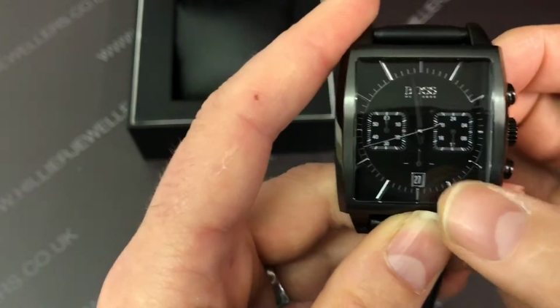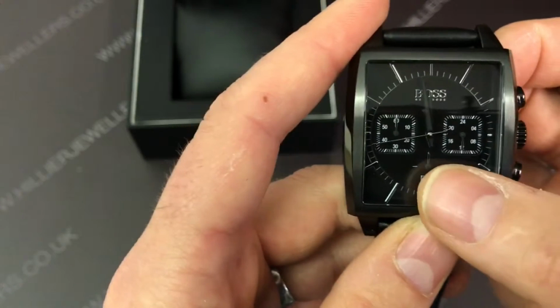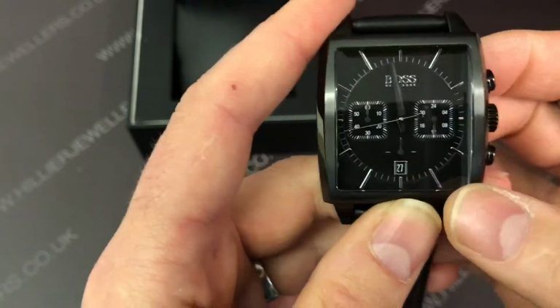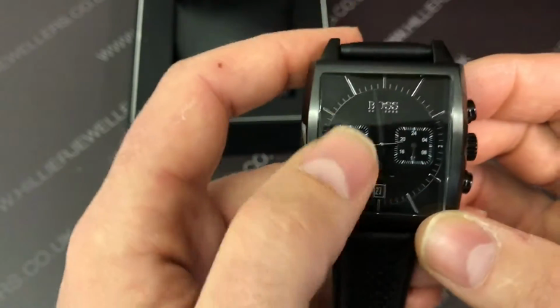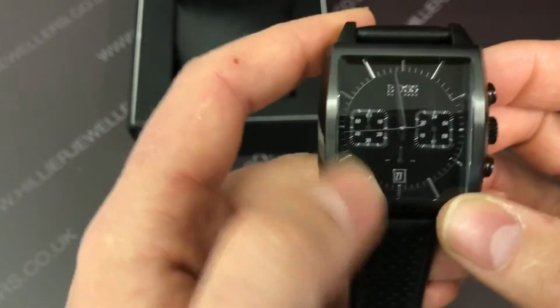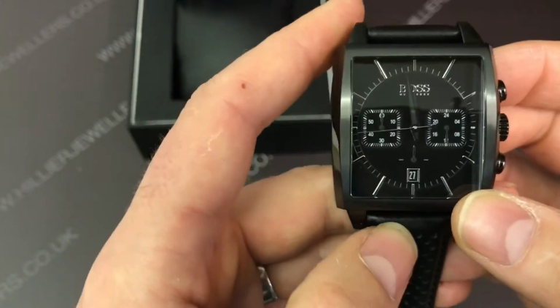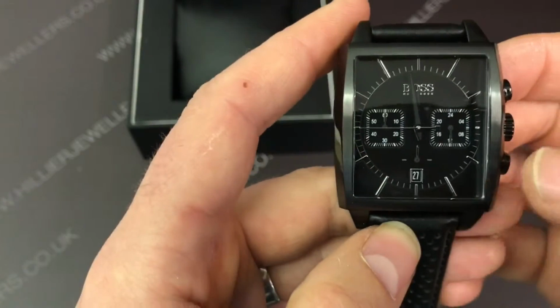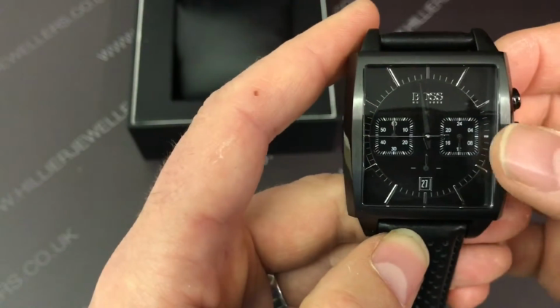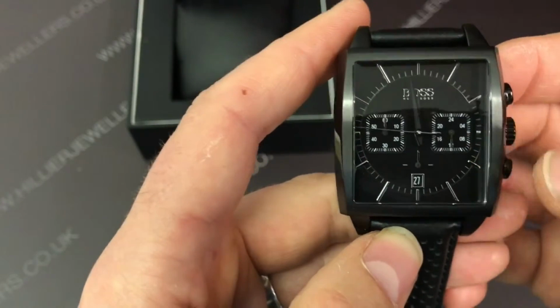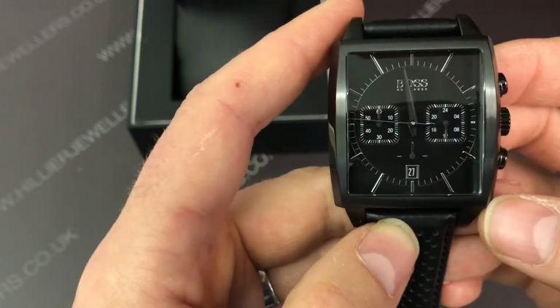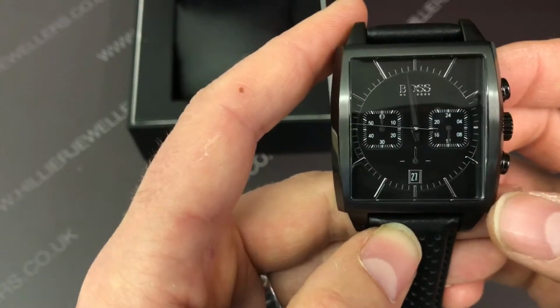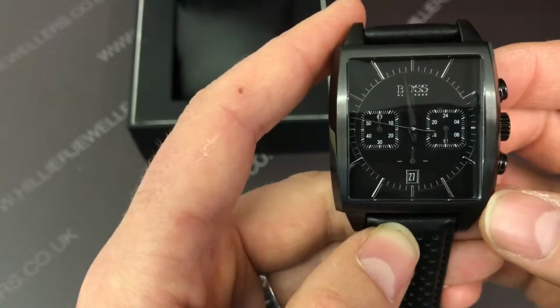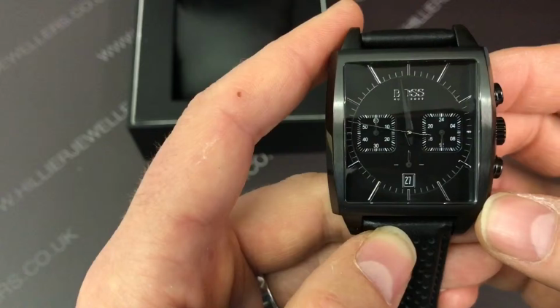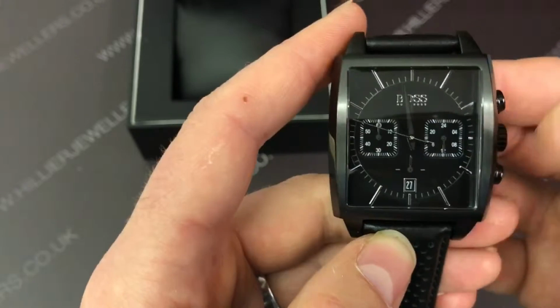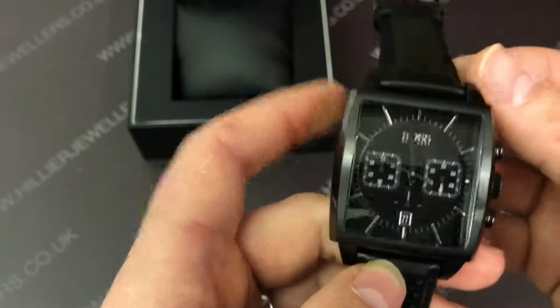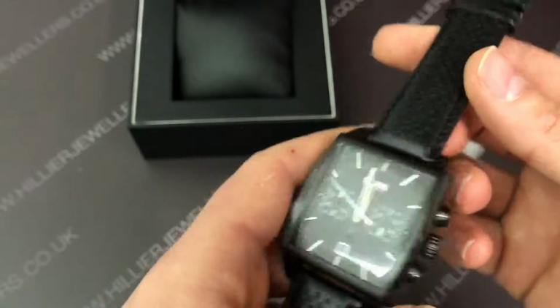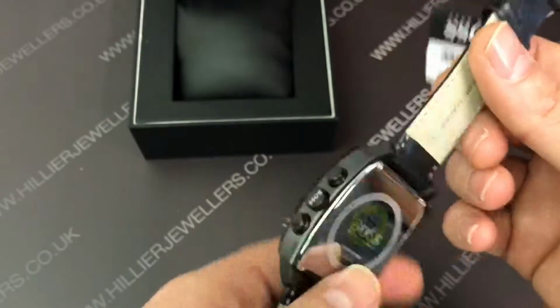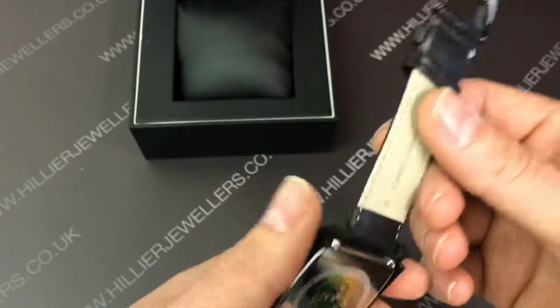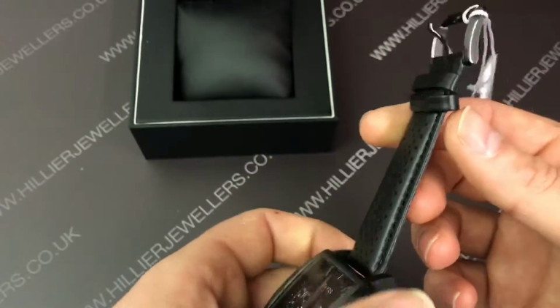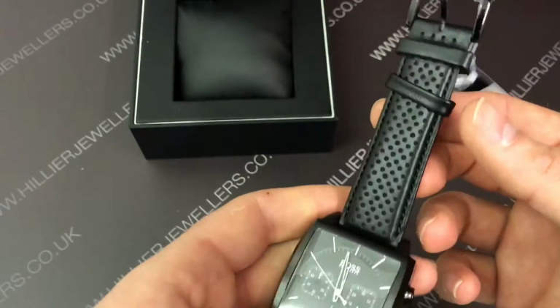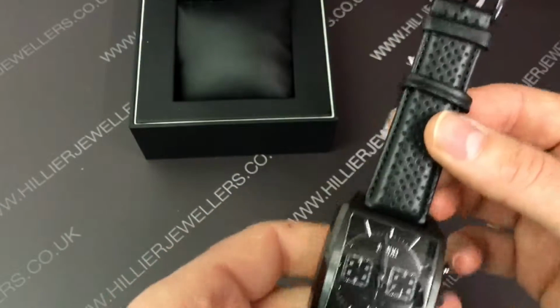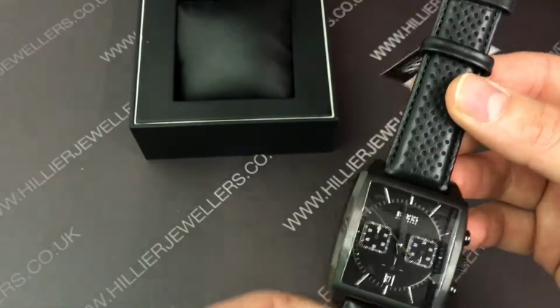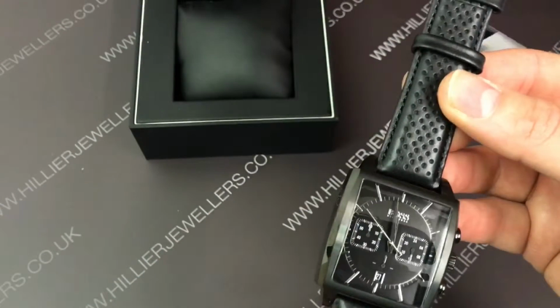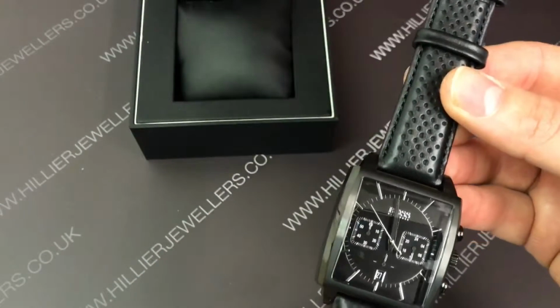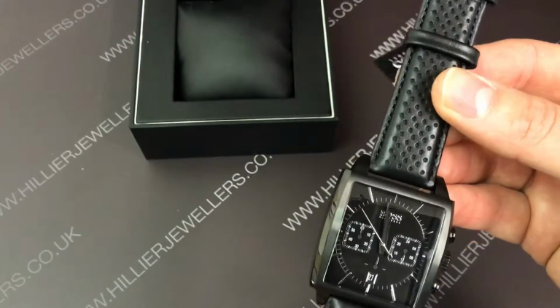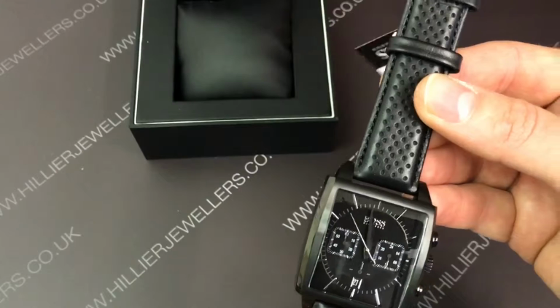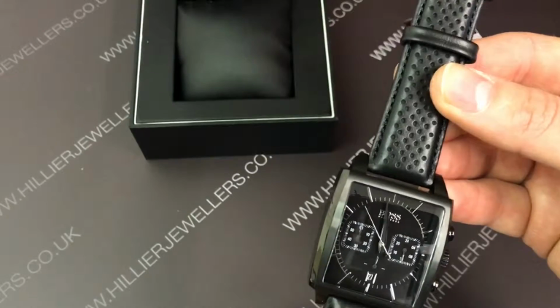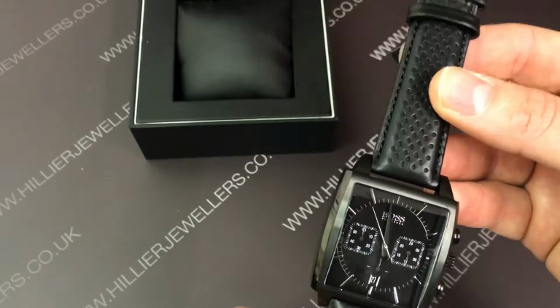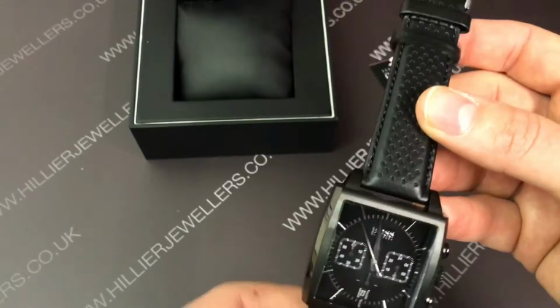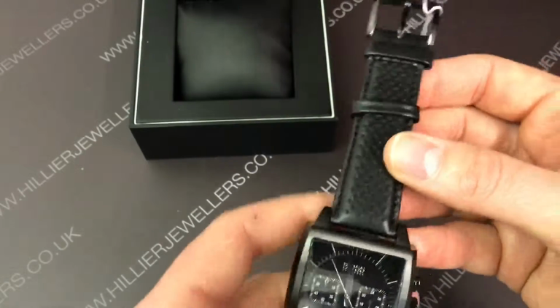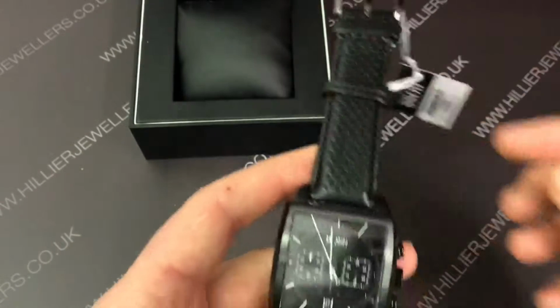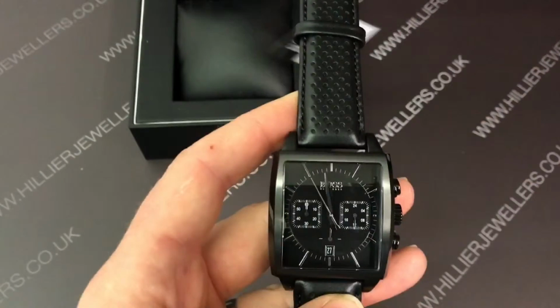The chronograph measures your seconds and minutes, and you've got a 24-hour indicator on the right-hand side. This watch is £295 and that is down to £206 — it's an £89 saving.